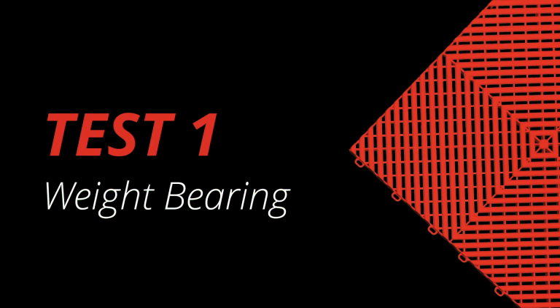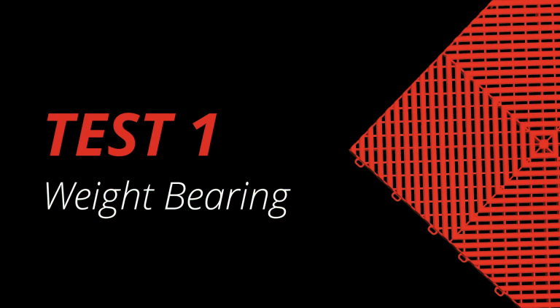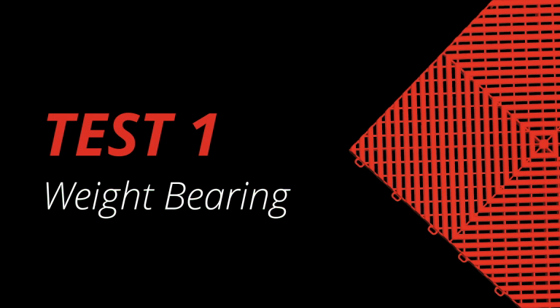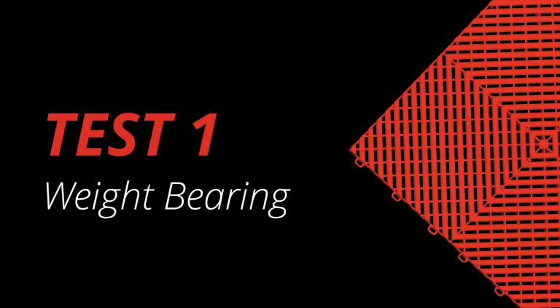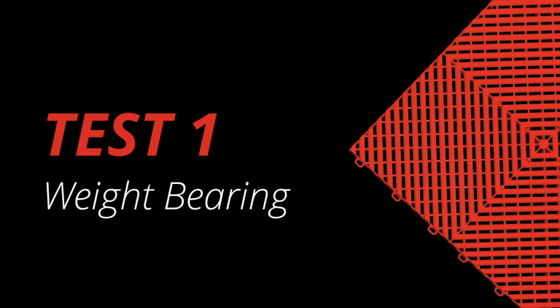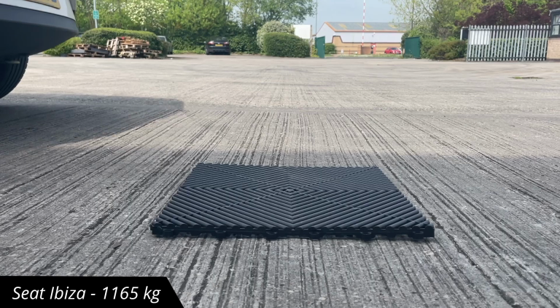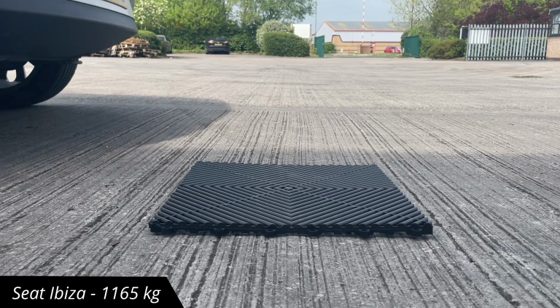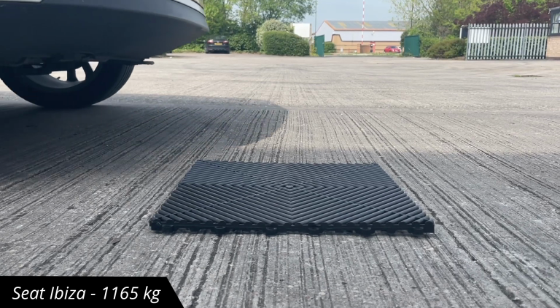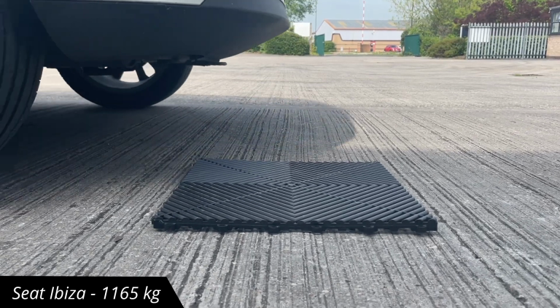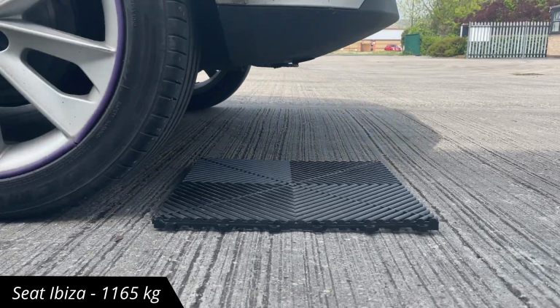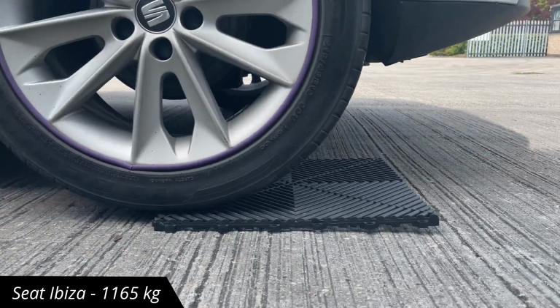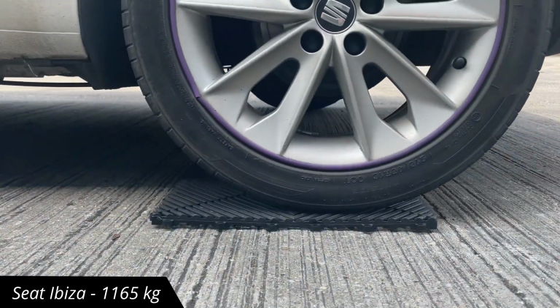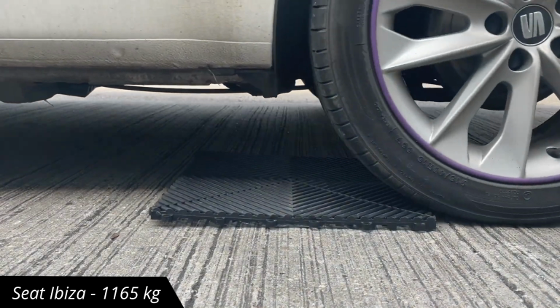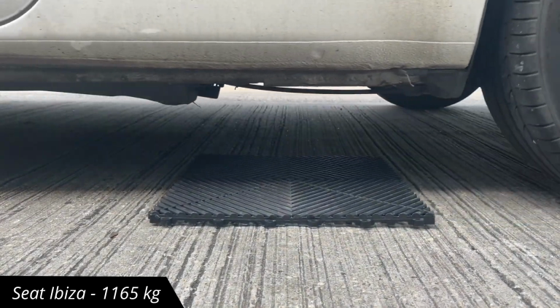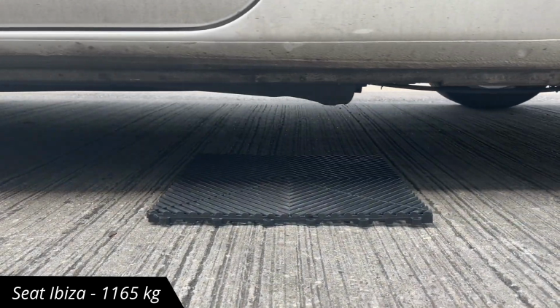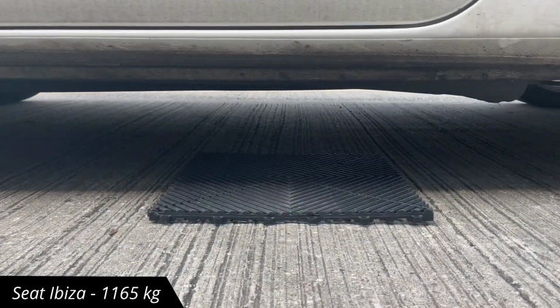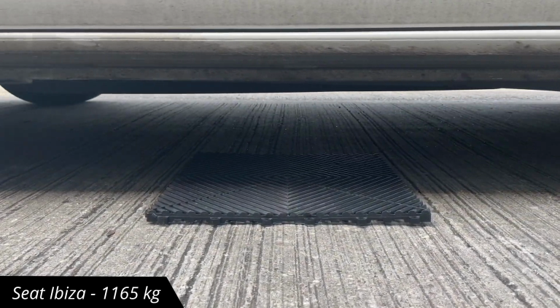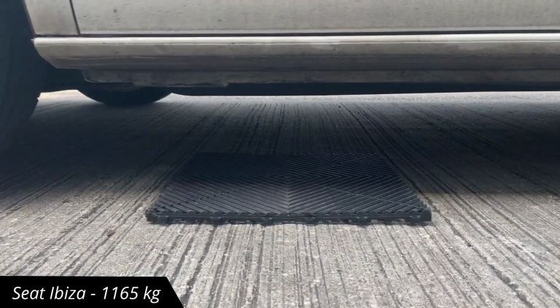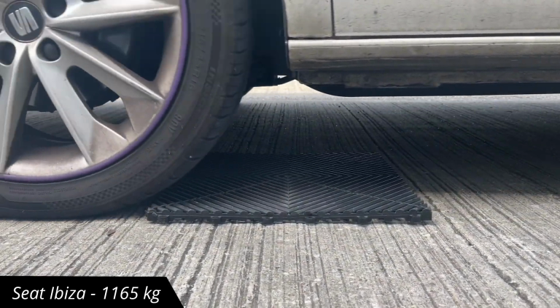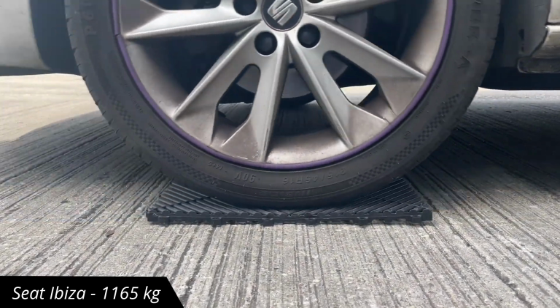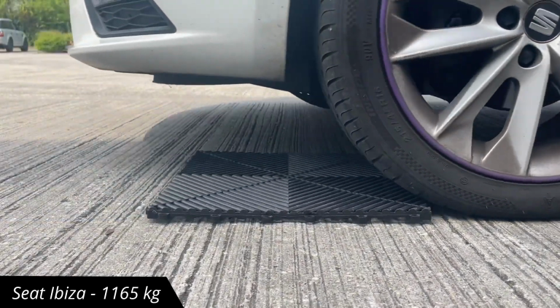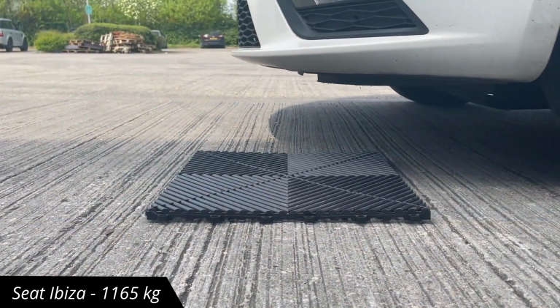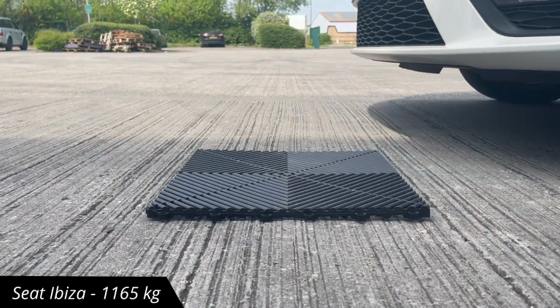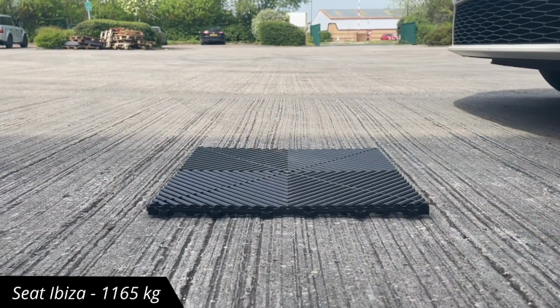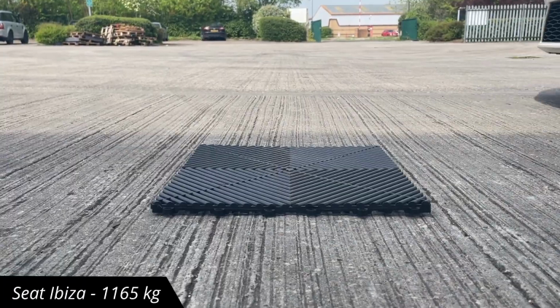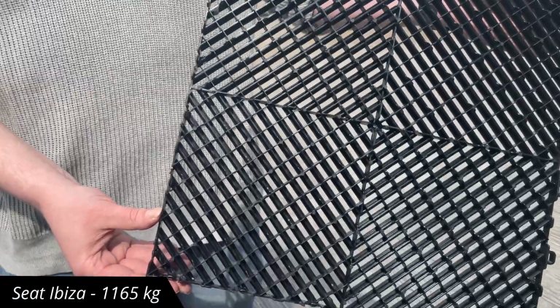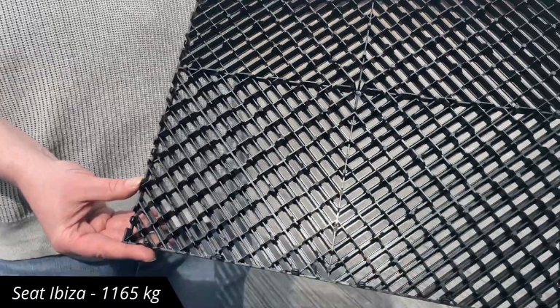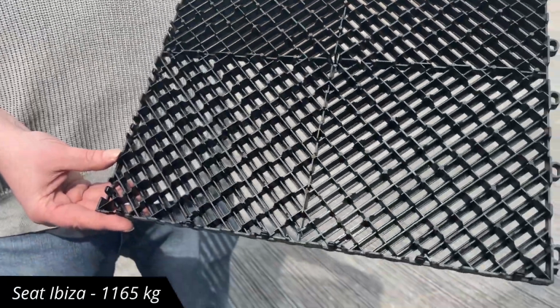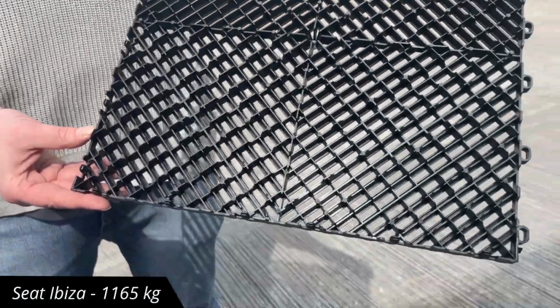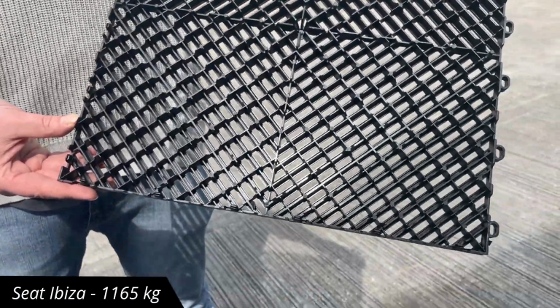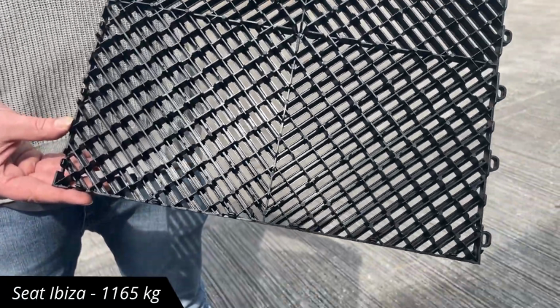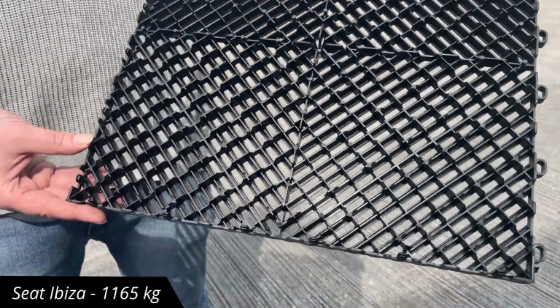We've tested it with a few different vehicles. First up is the Seat Ibiza, weighing in around 1.1 tonnes. As you can see here, no damage at all.